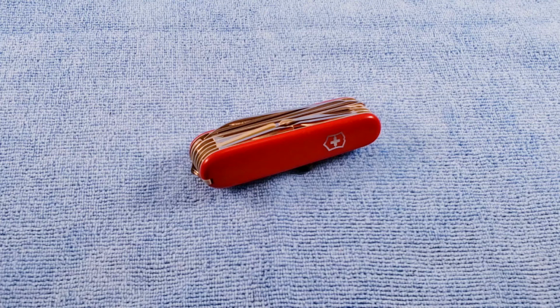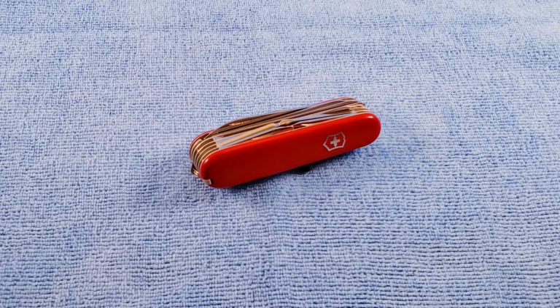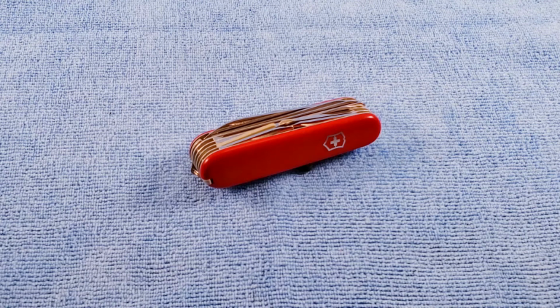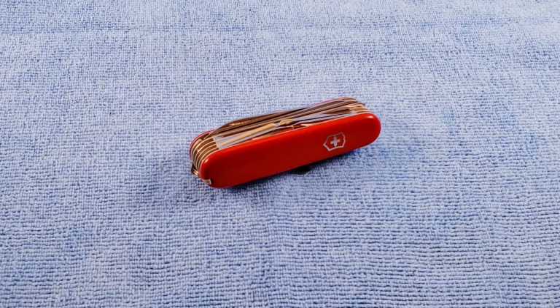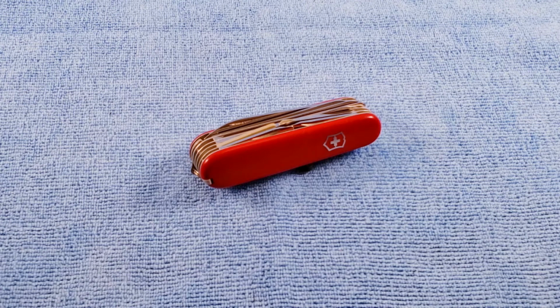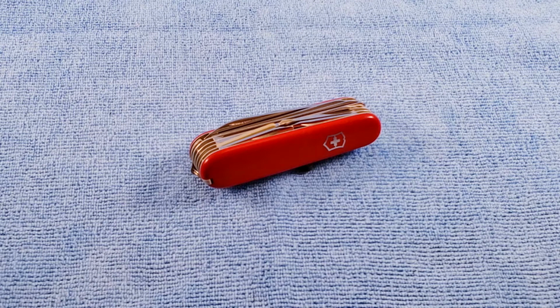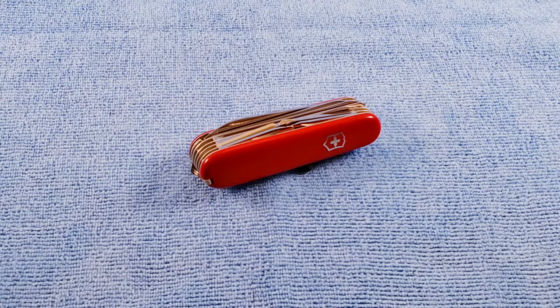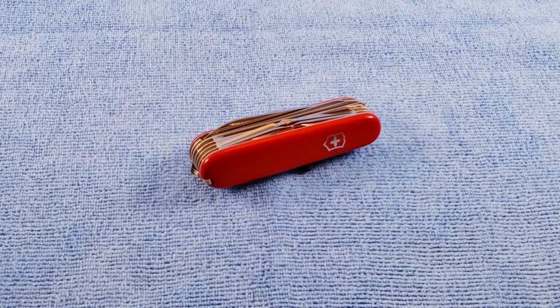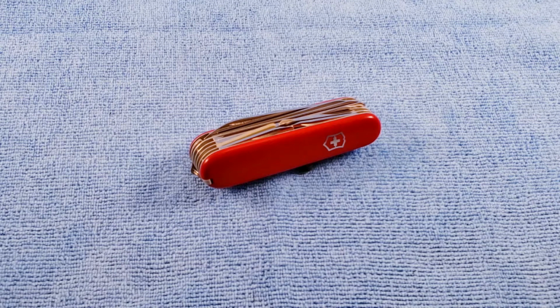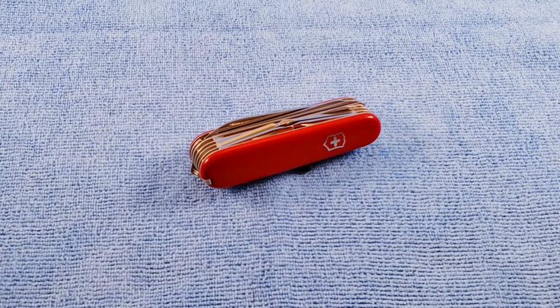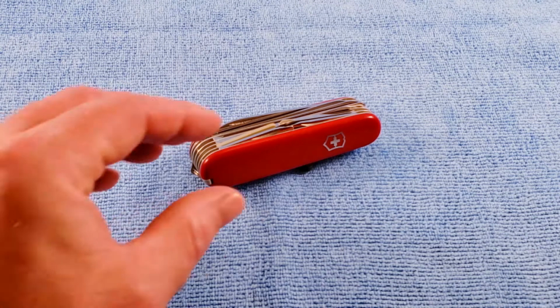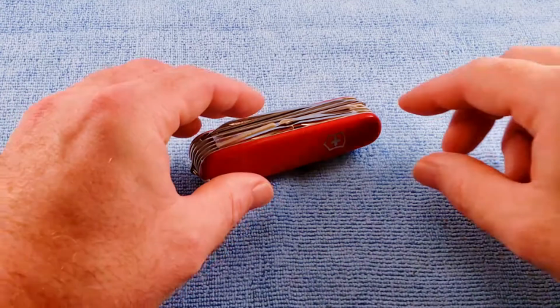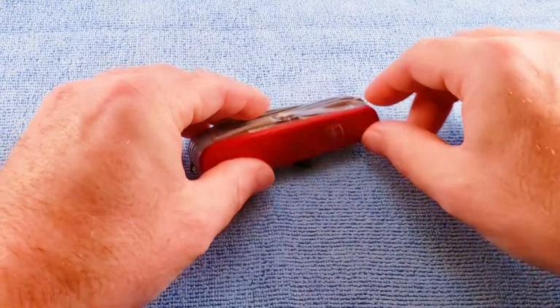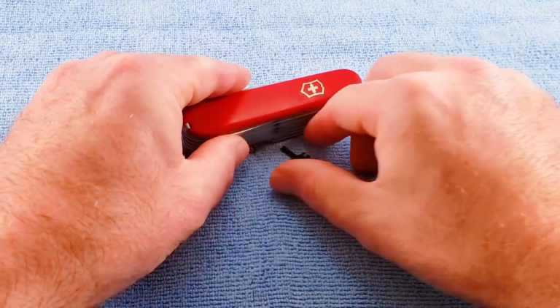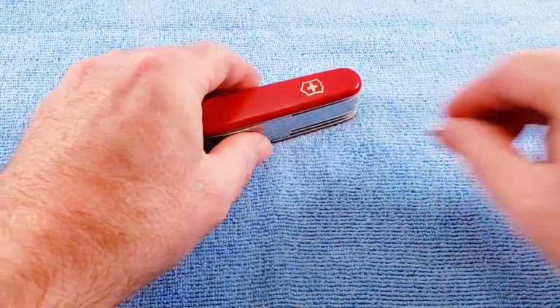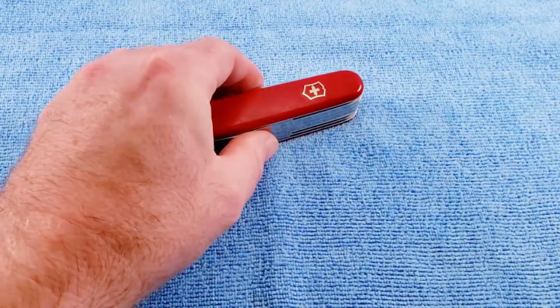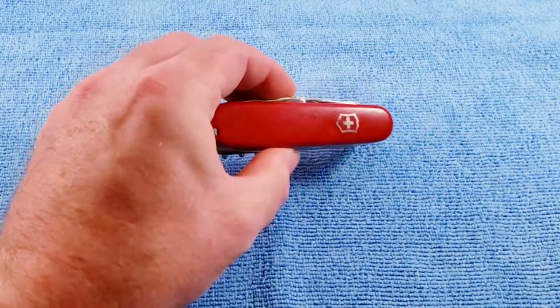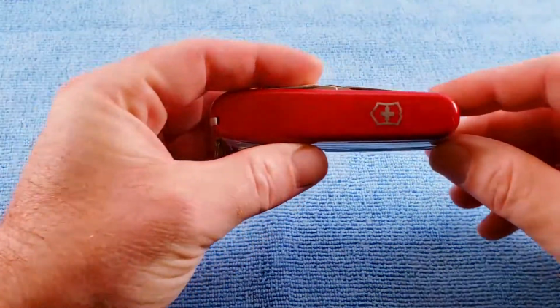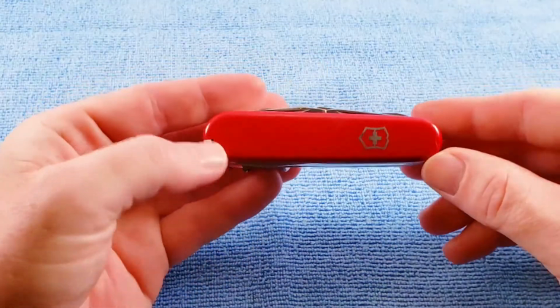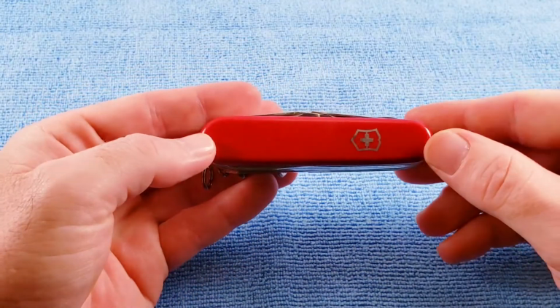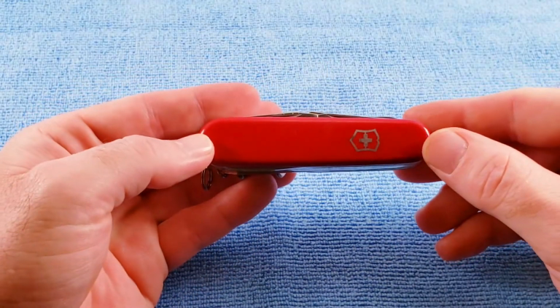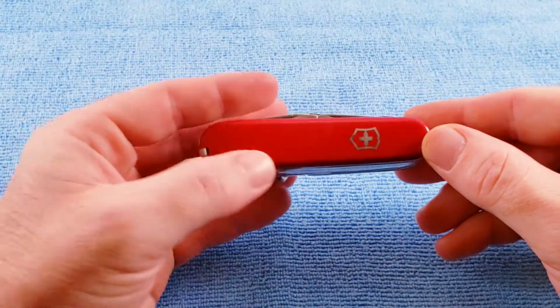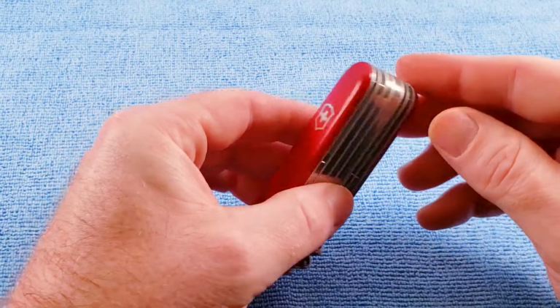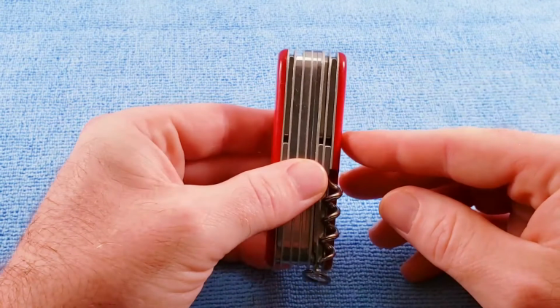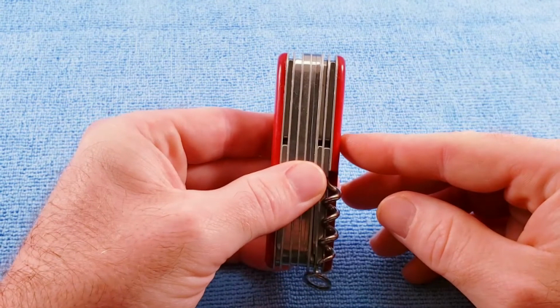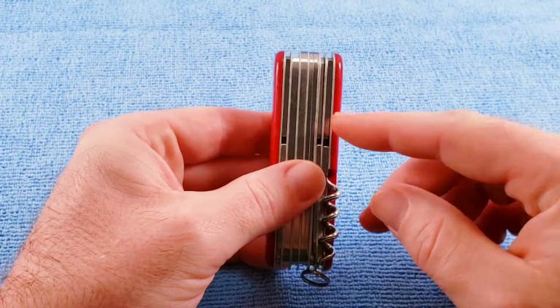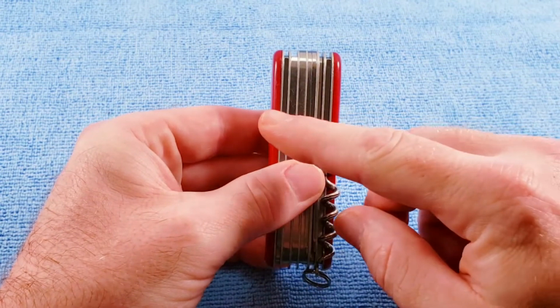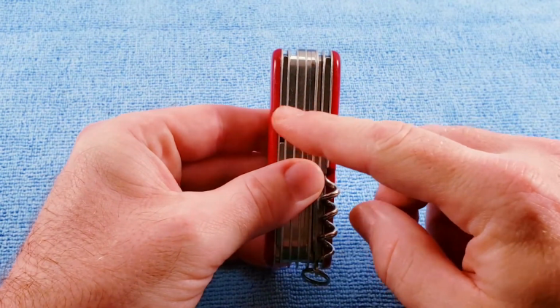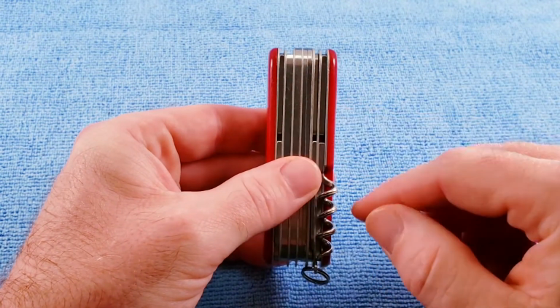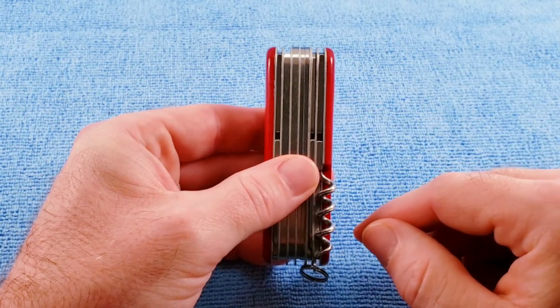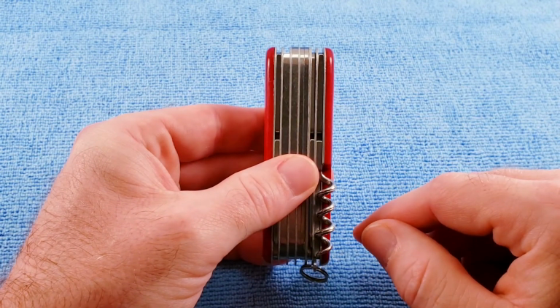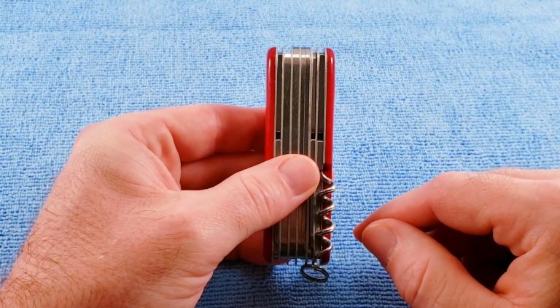Unfortunately, the Champion Plus seems to have been withdrawn somewhere around 2017. So as discussed, this is a 91mm knife. It is seven layers wide, making it right at an inch and a sixteenth scale to scale.